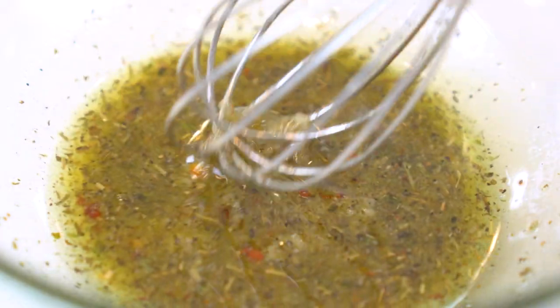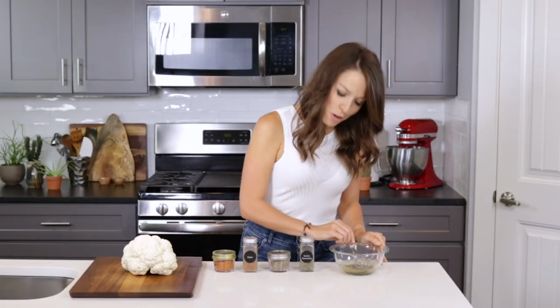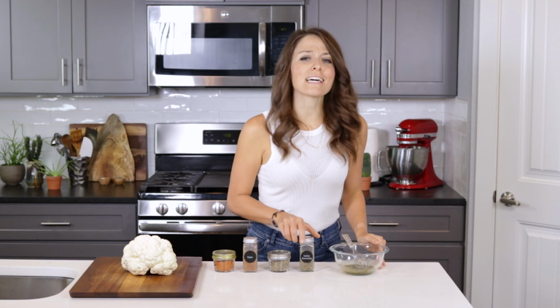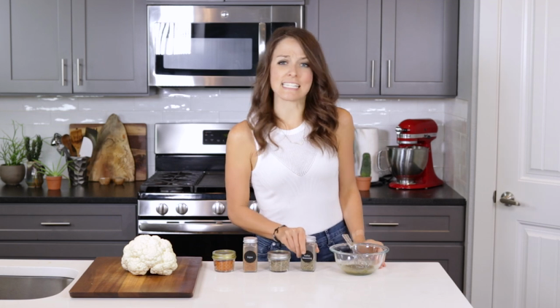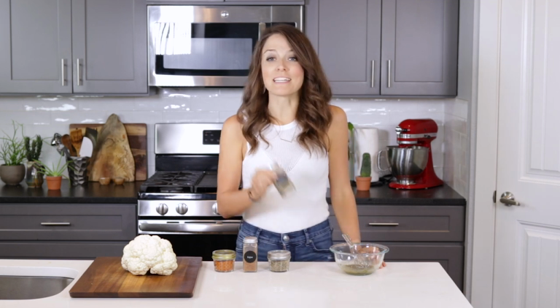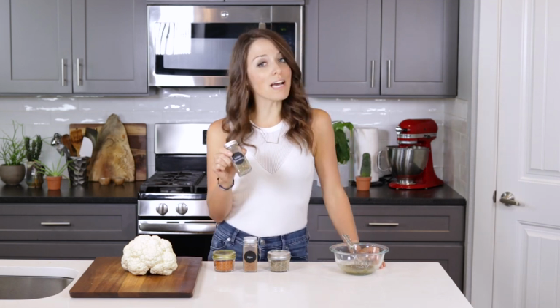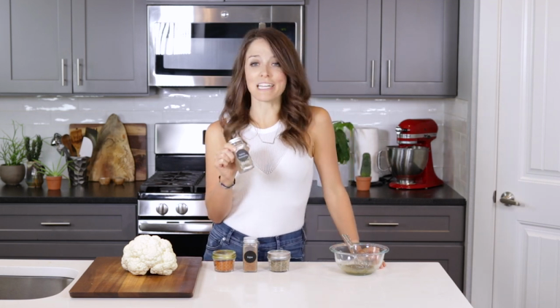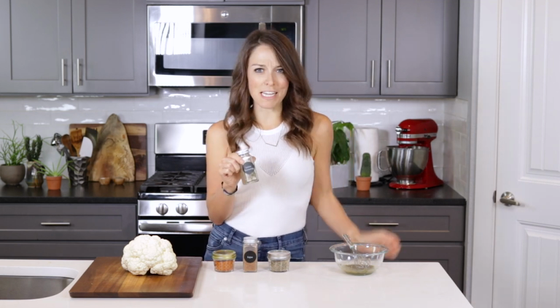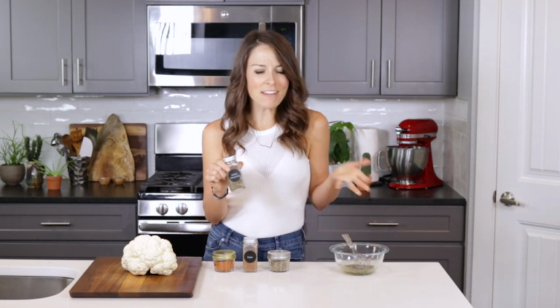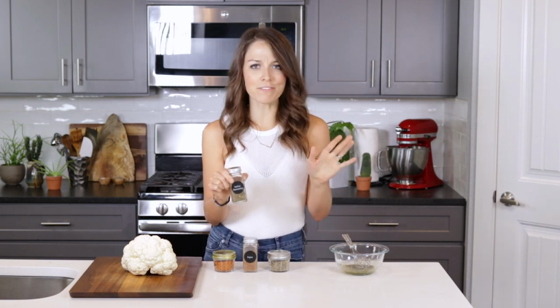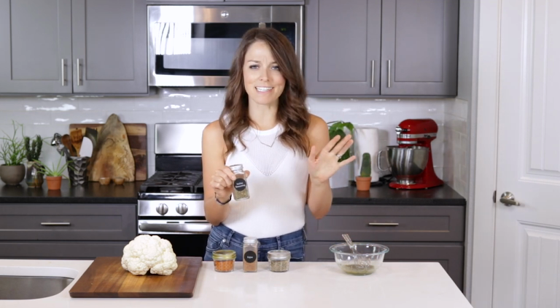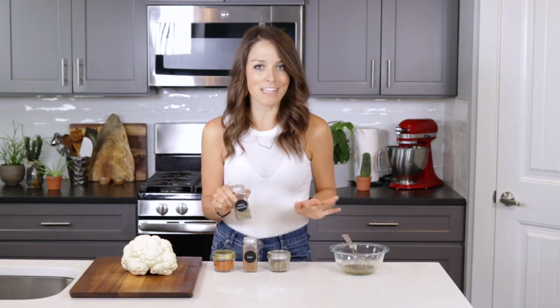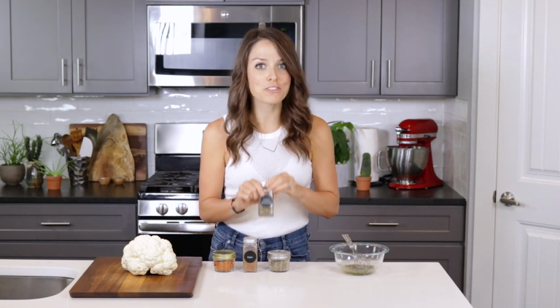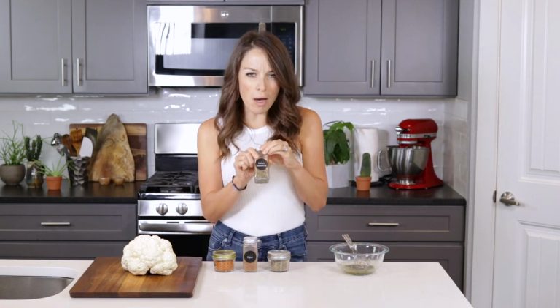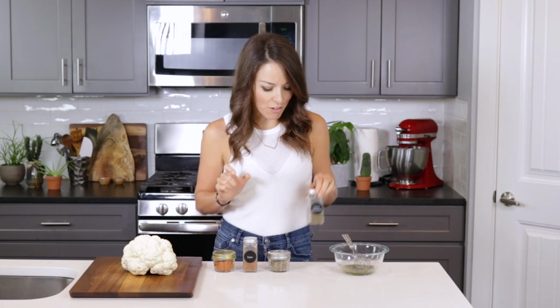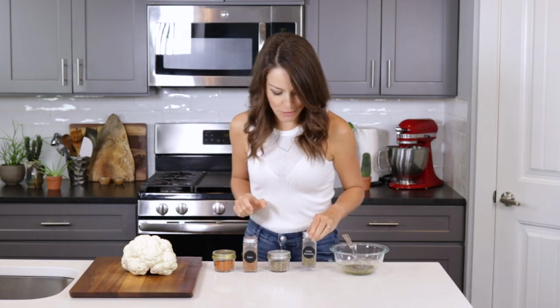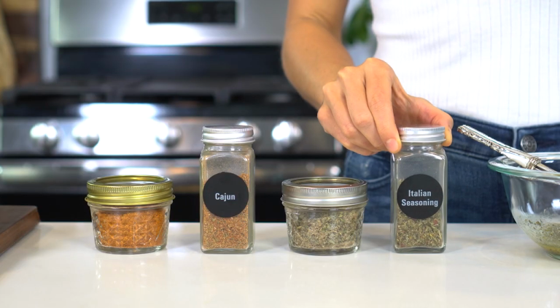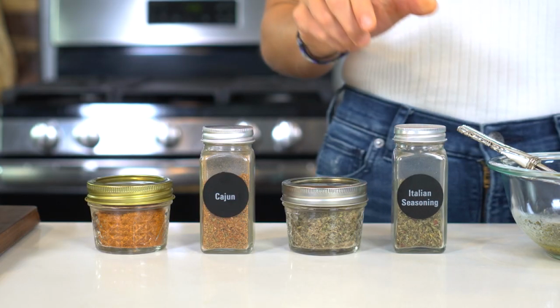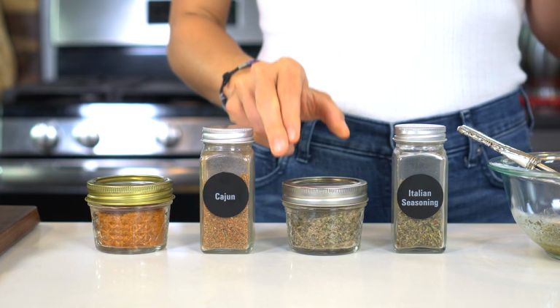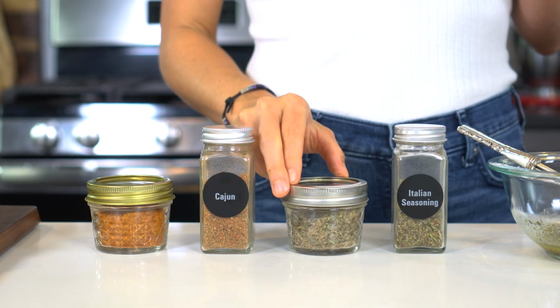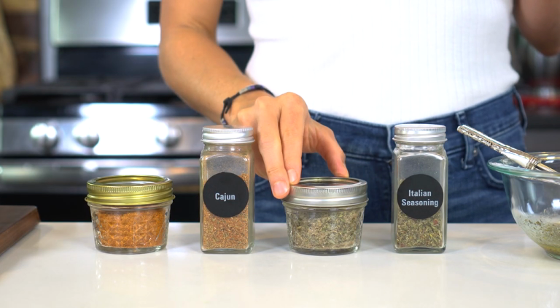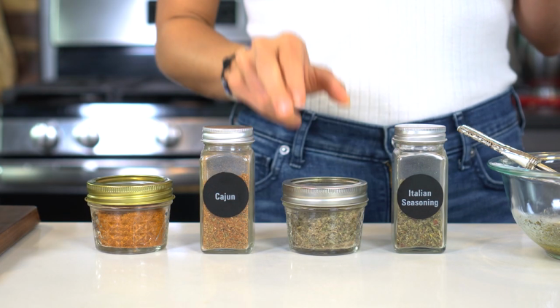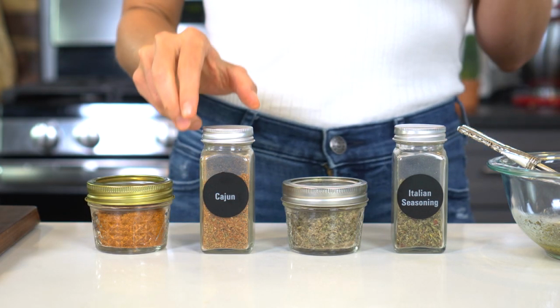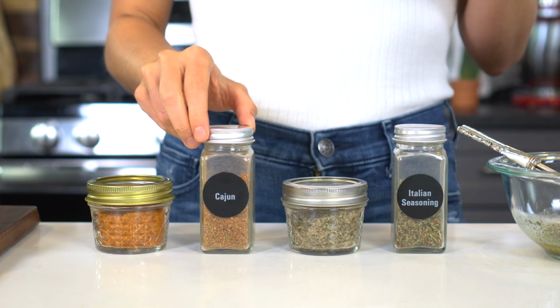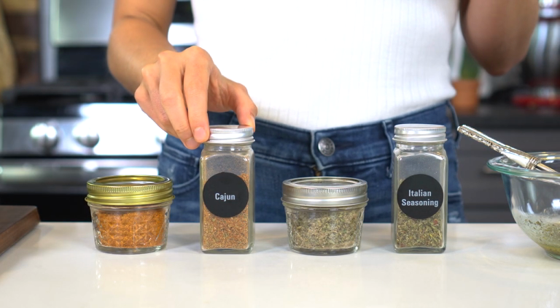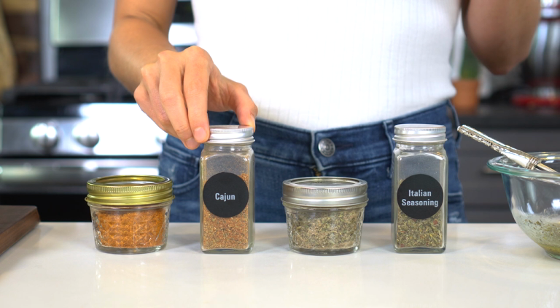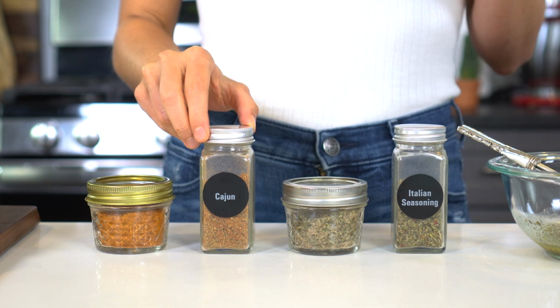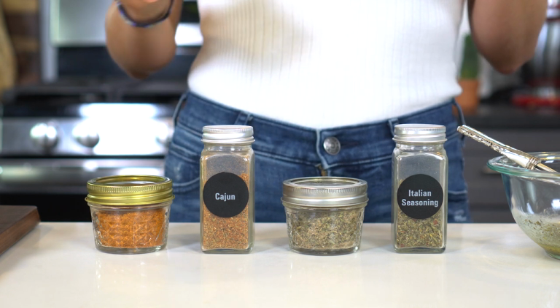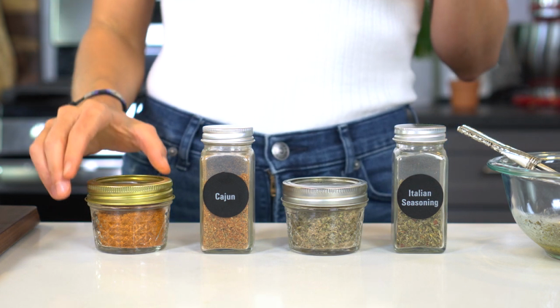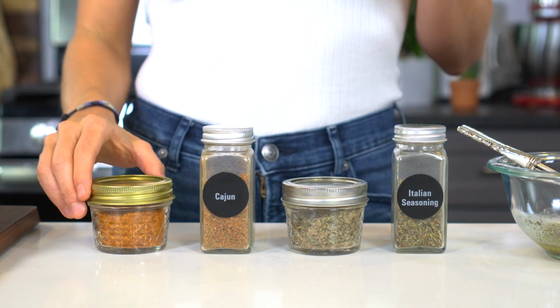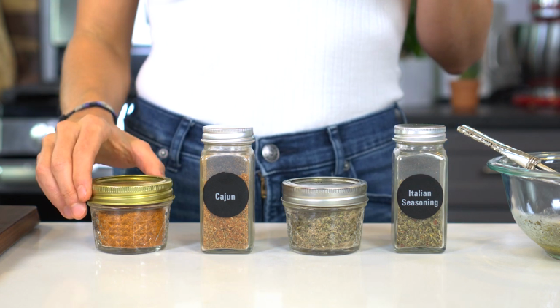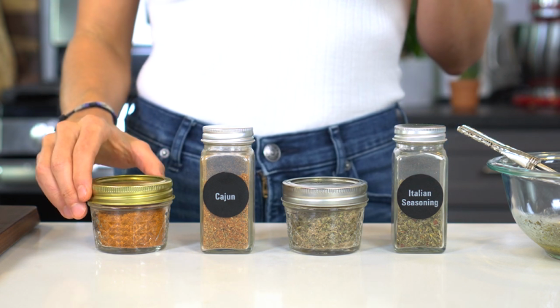This homemade Italian seasoning blend is what I'm using here today, but feel free to get a little creative. You can swap it out for some Greek seasoning, spice it up with some Cajun or Blackened seasoning, or give it a Mexican flair with some taco seasoning.